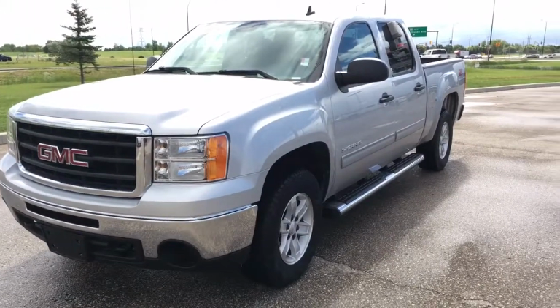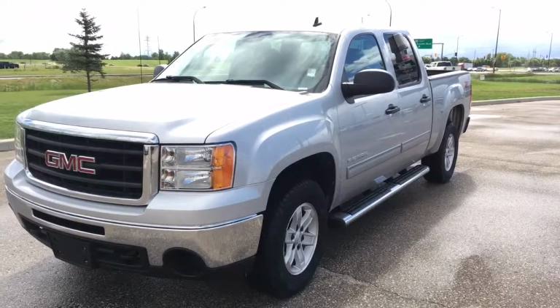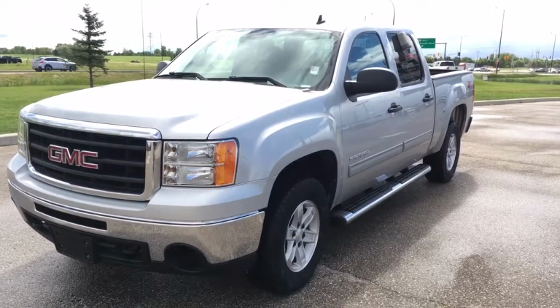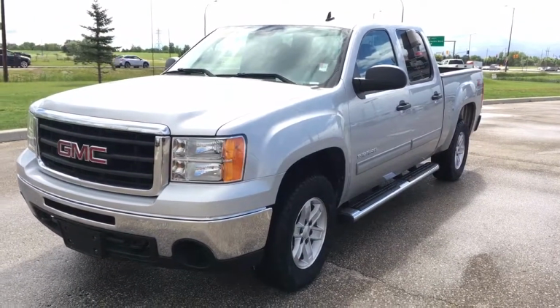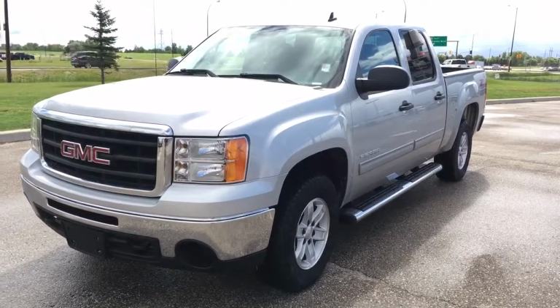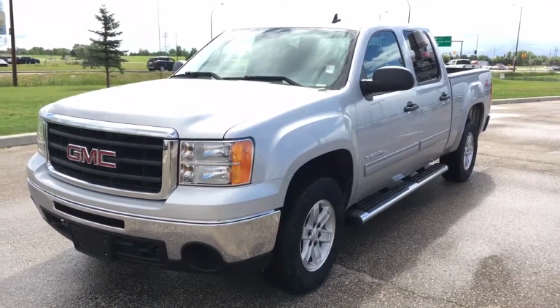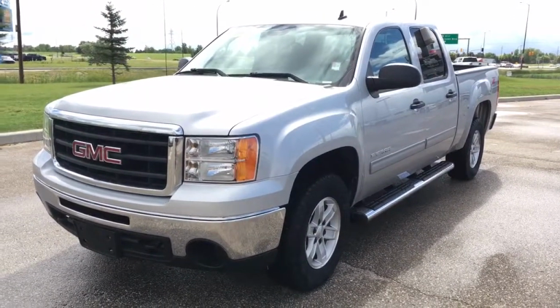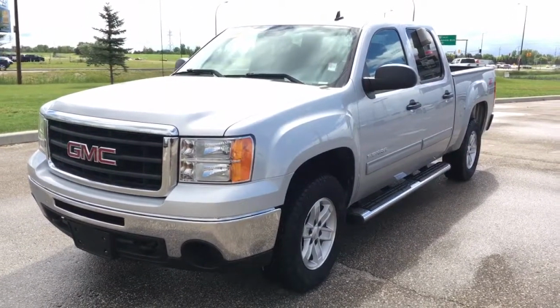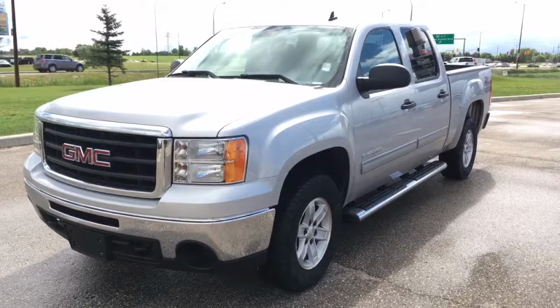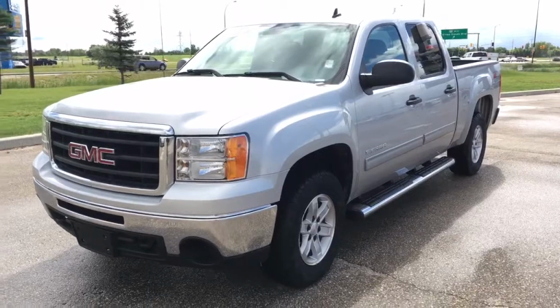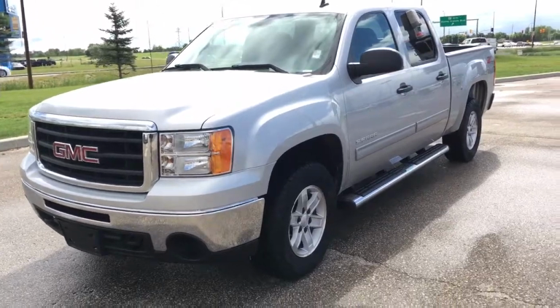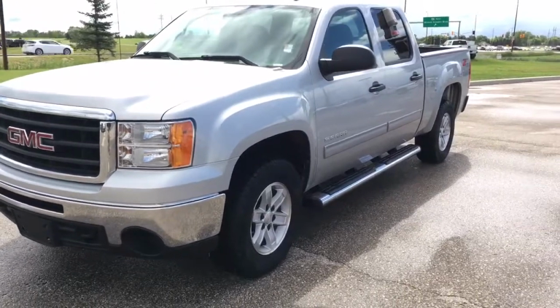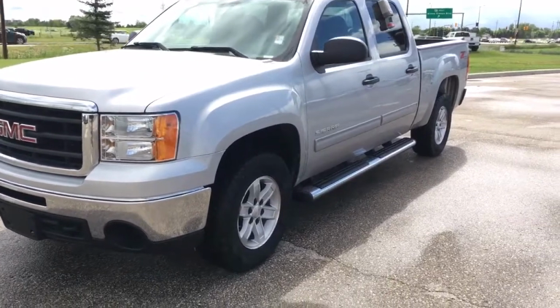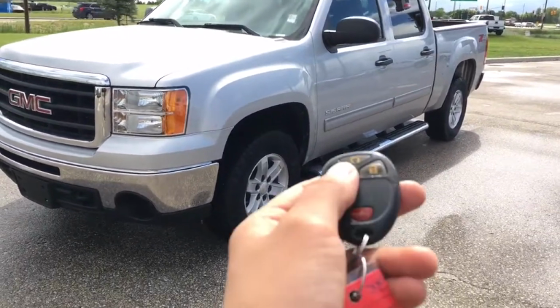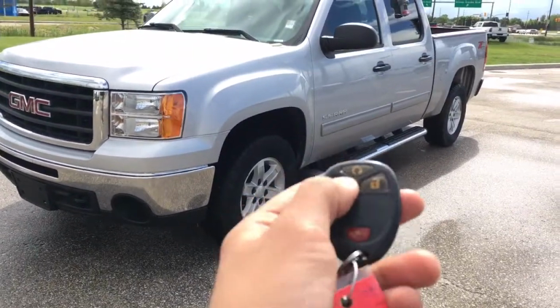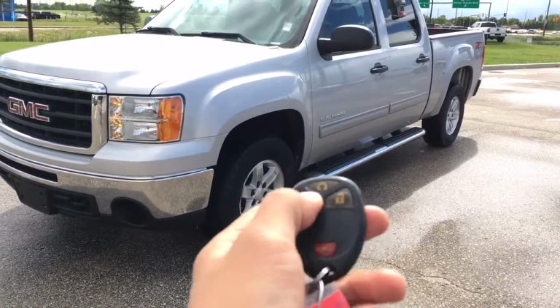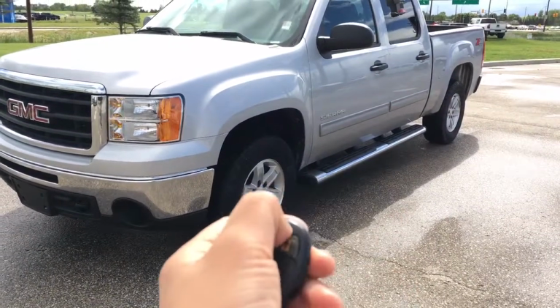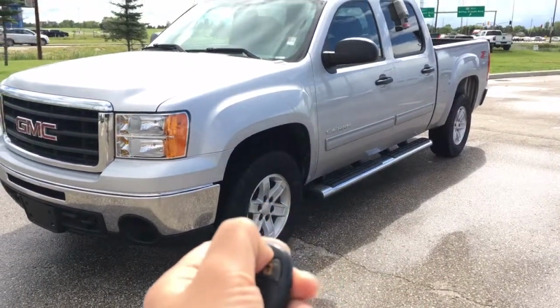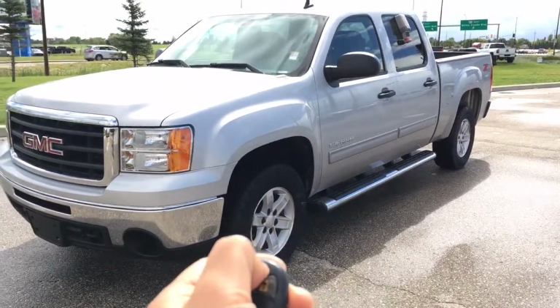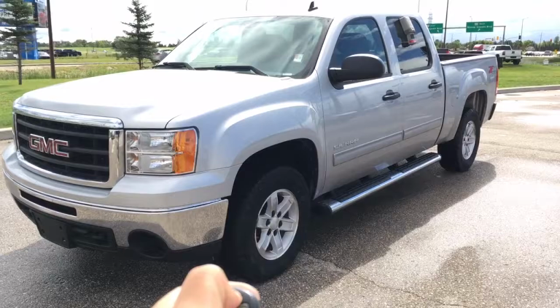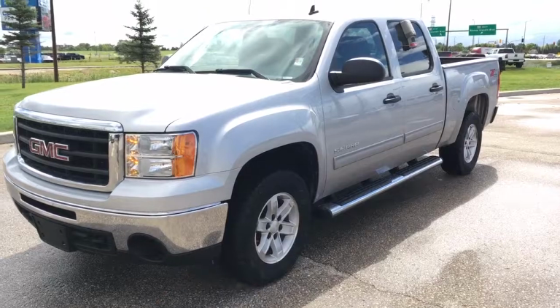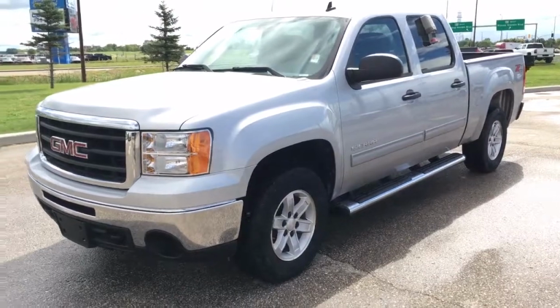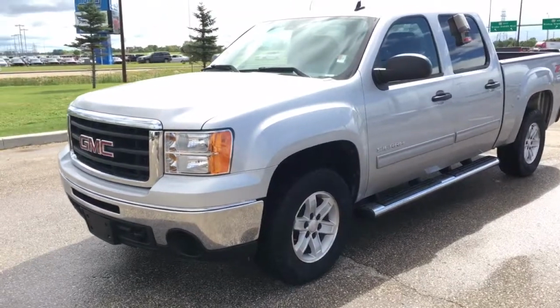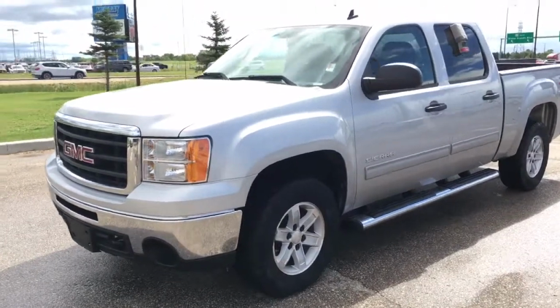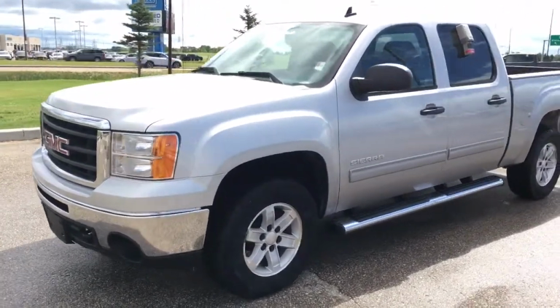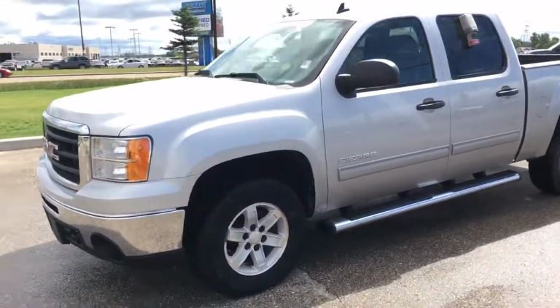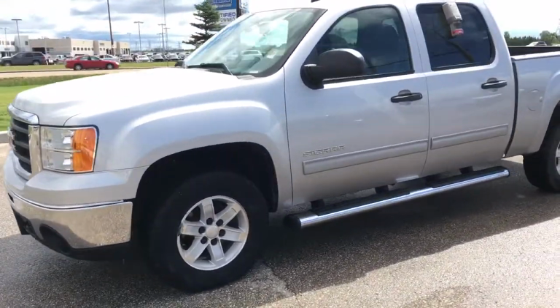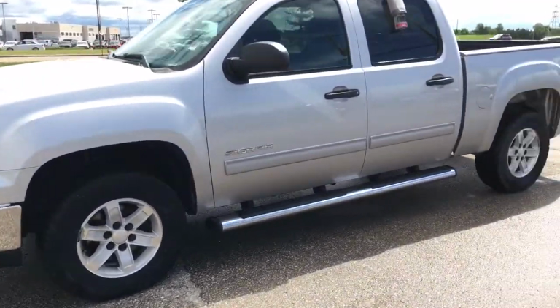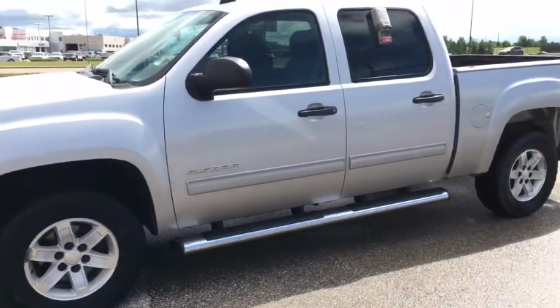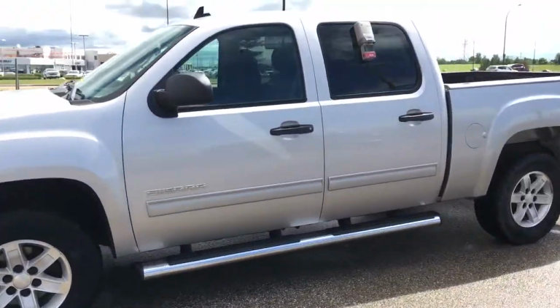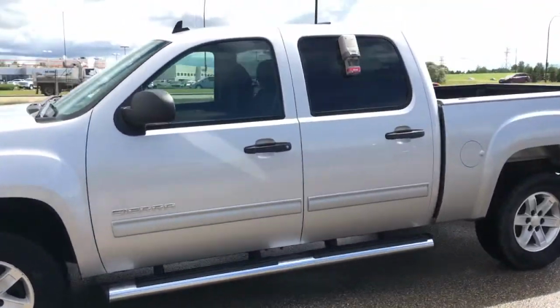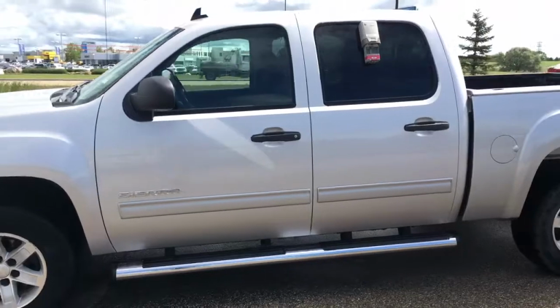Hey, this is Brendan from Ignat here to show you our 2010 GMC Sierra. As you can see it's equipped with a remote start, as I just started it for you.